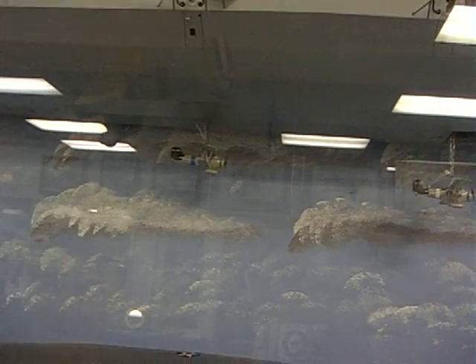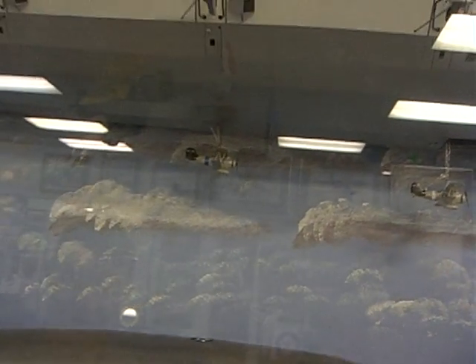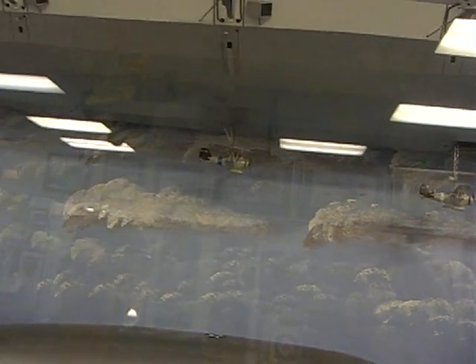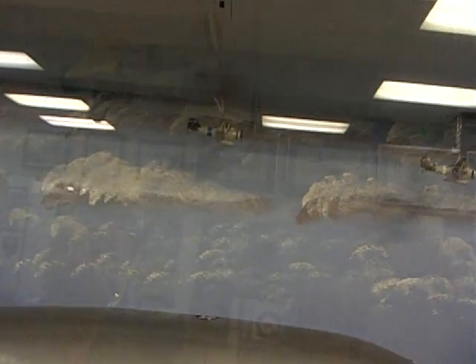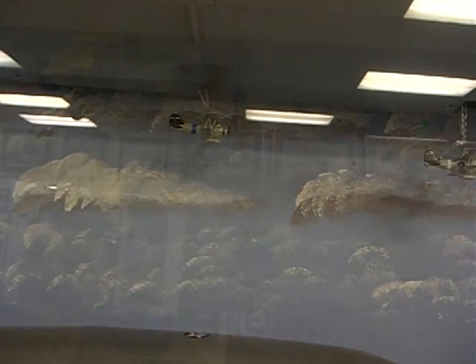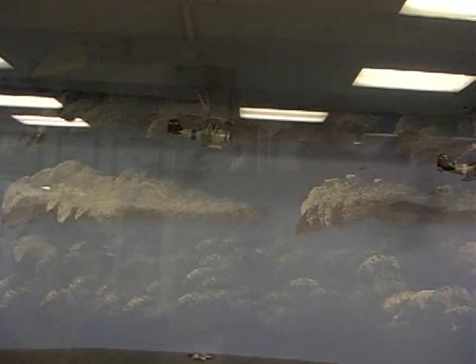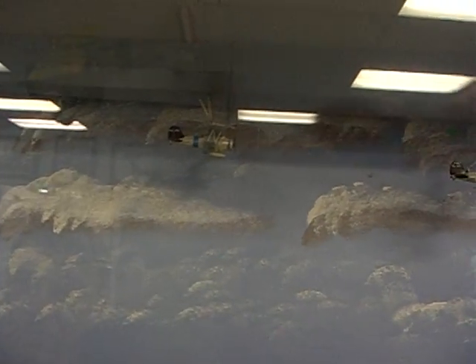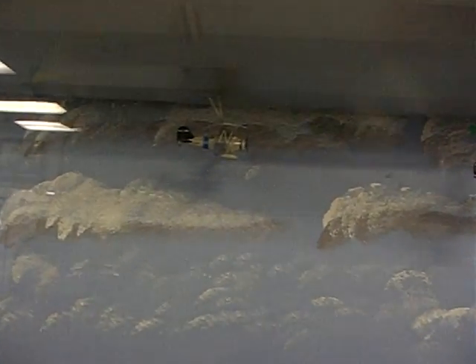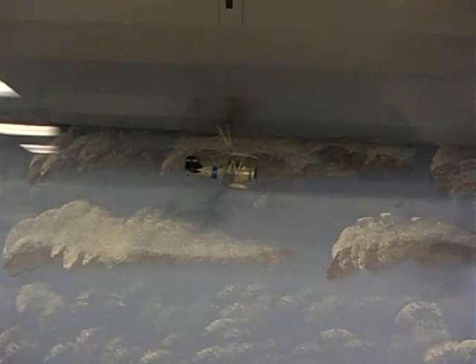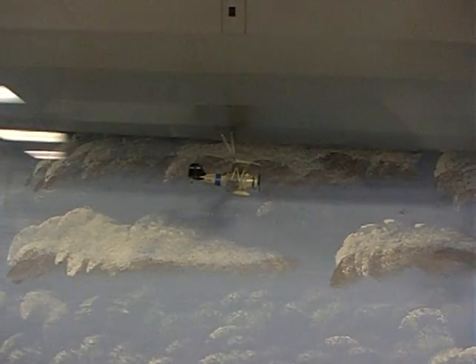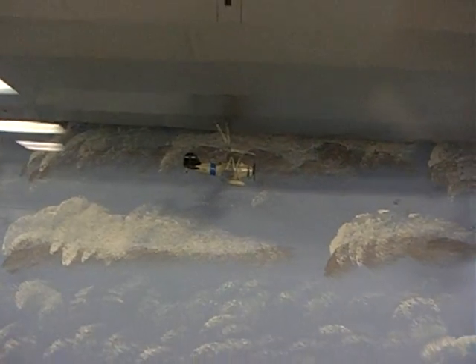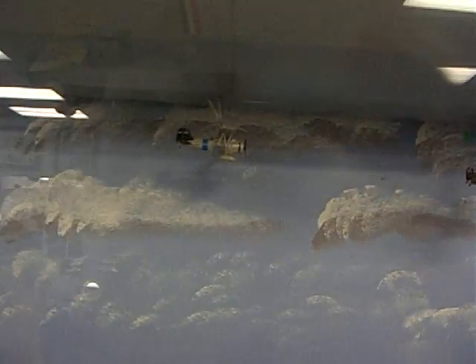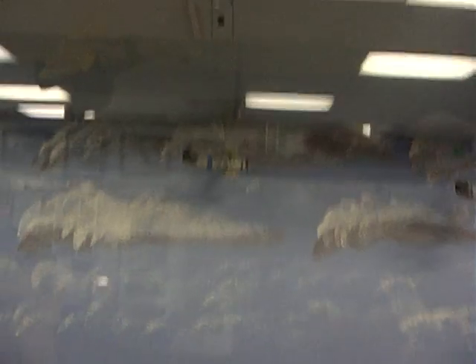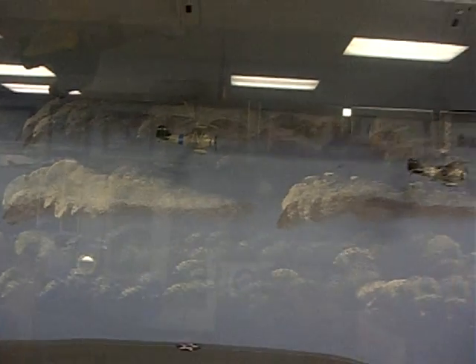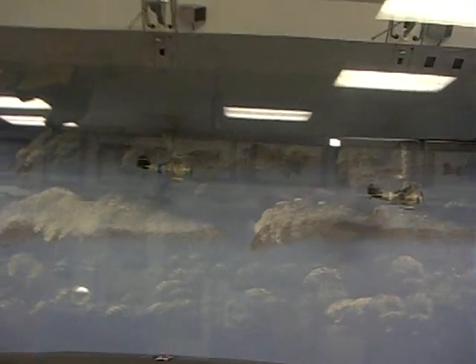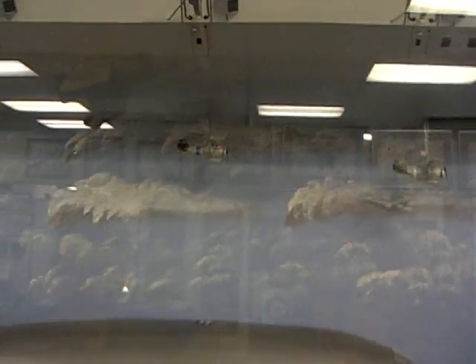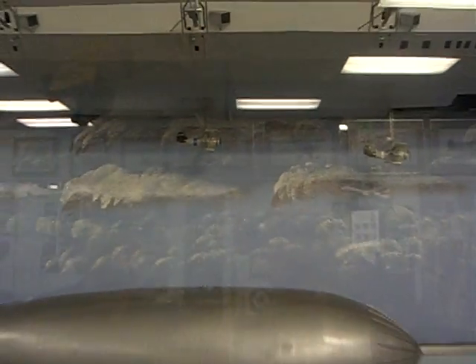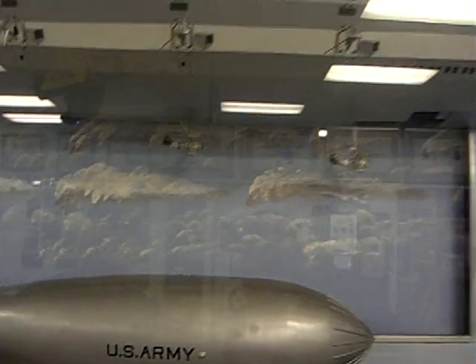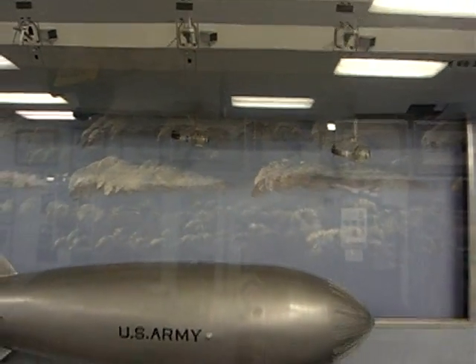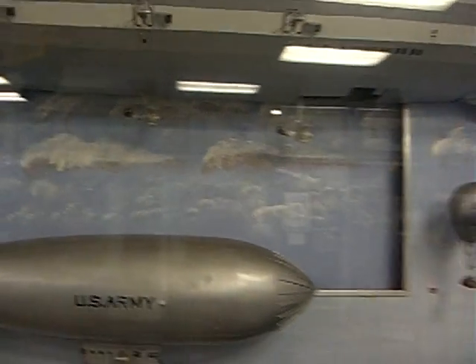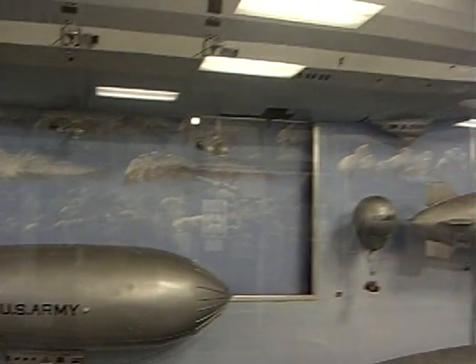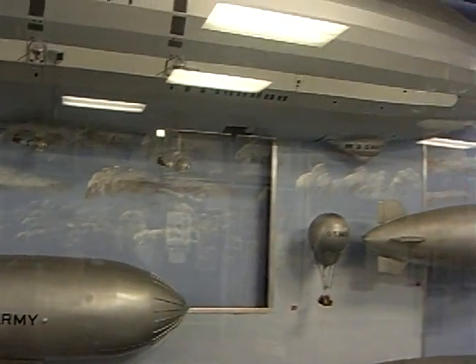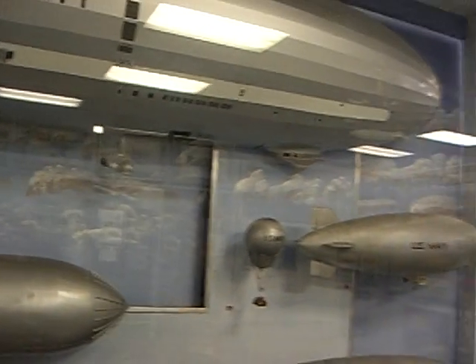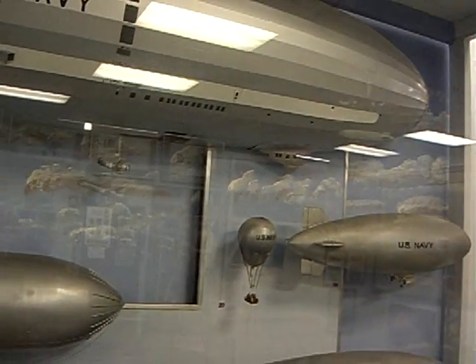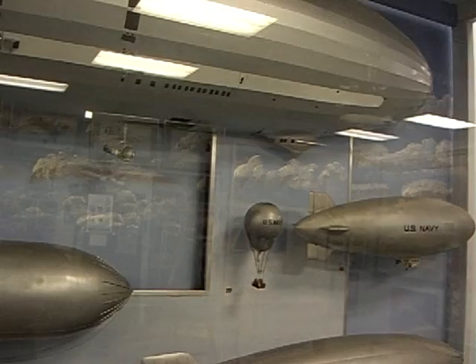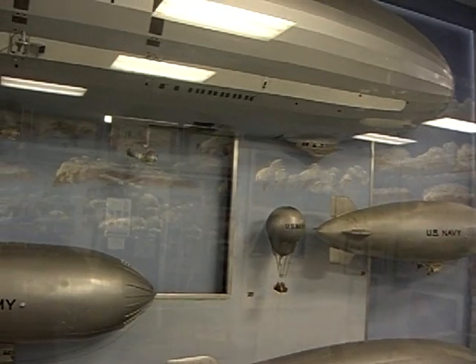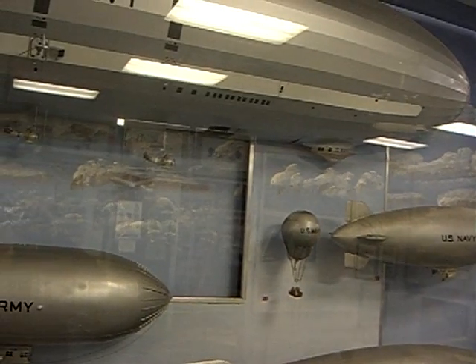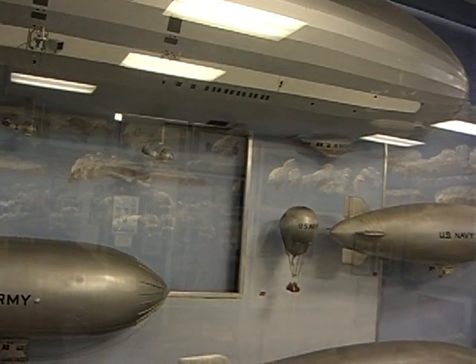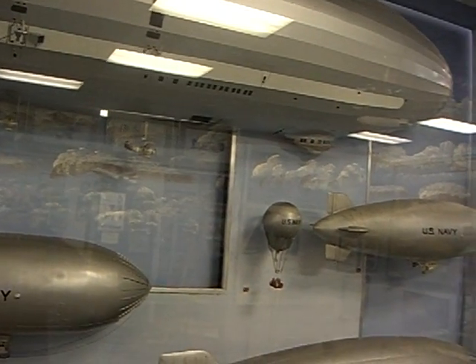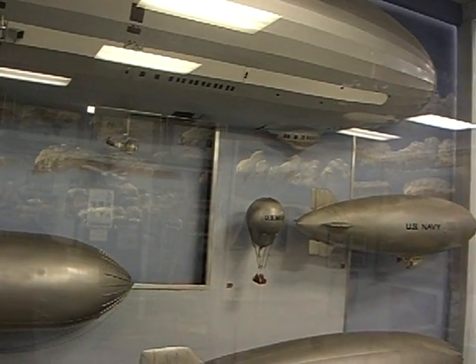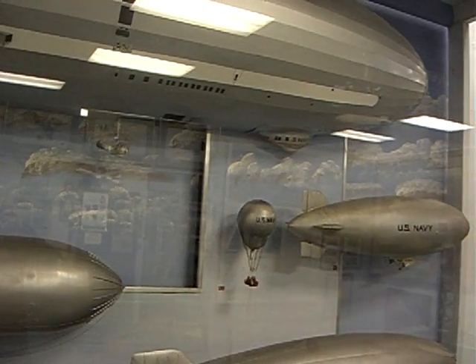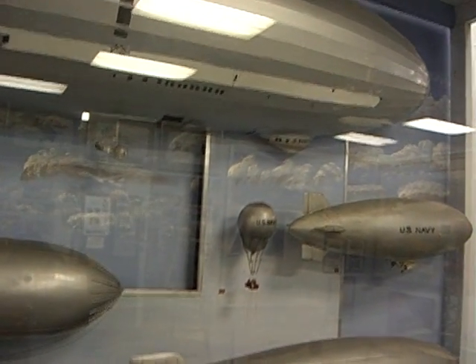These are the days before the British invented radar, so it was very important that these little scout planes were able to do their job. That's why Admiral Moffat pushed this program to build both the Akron and the Macon.